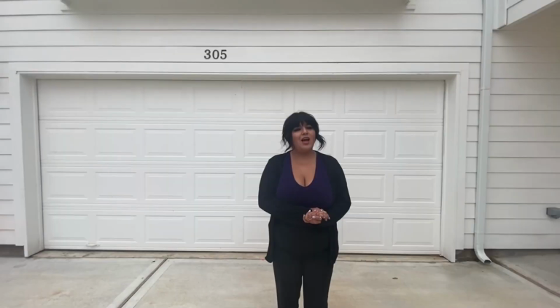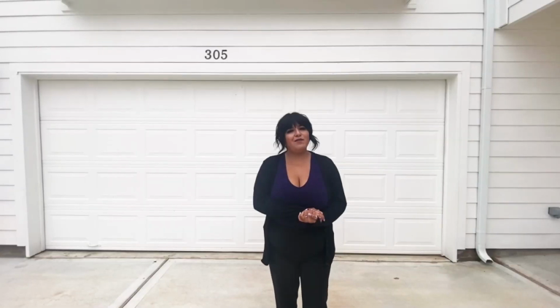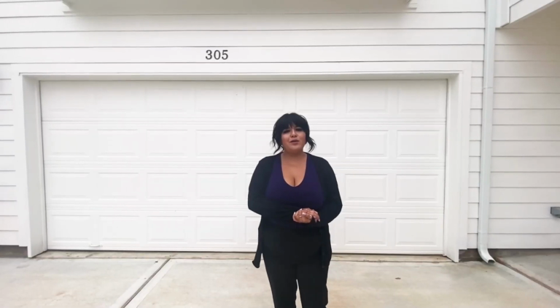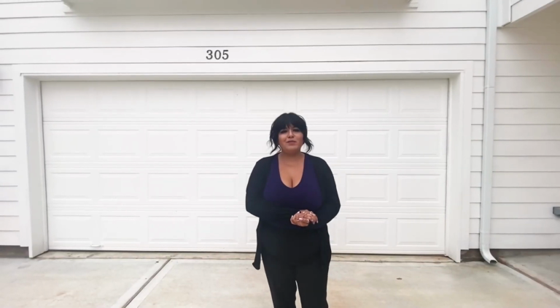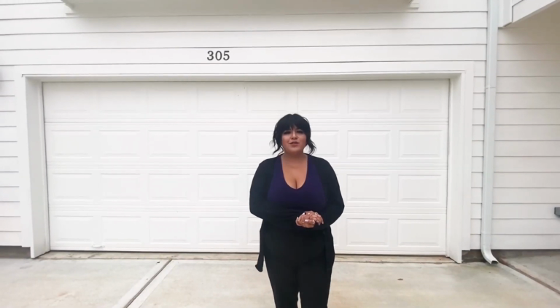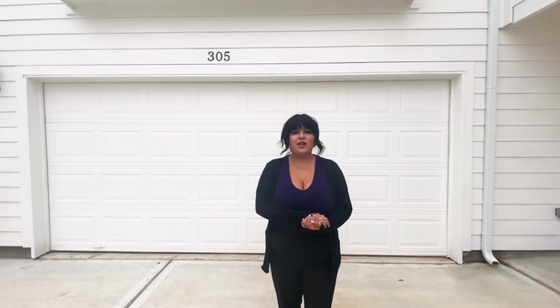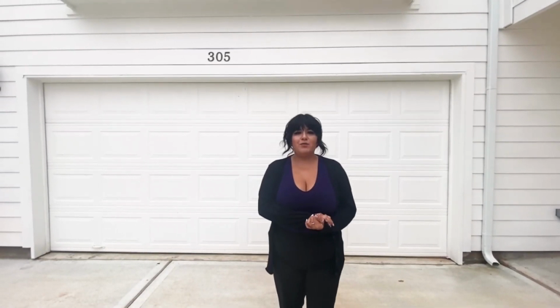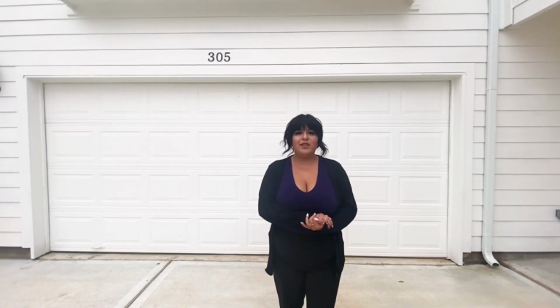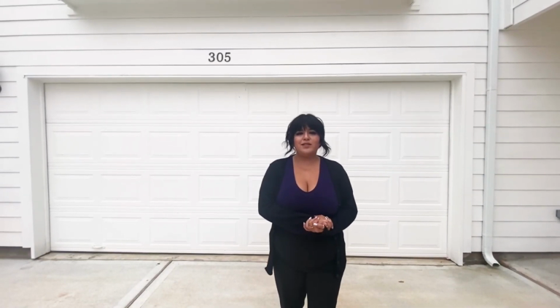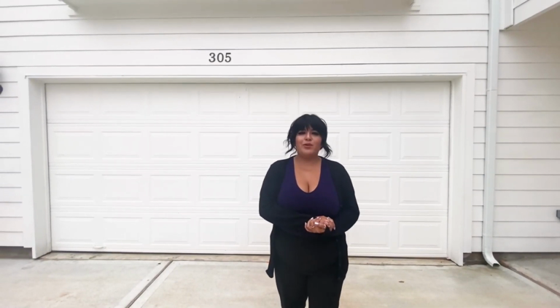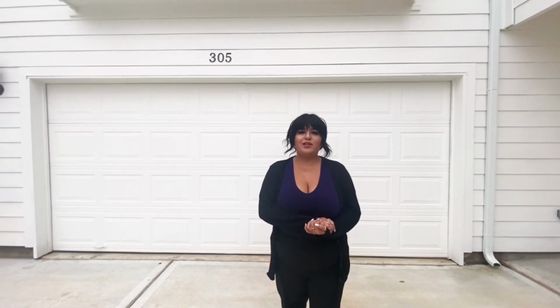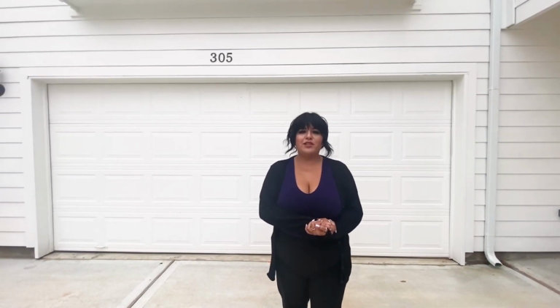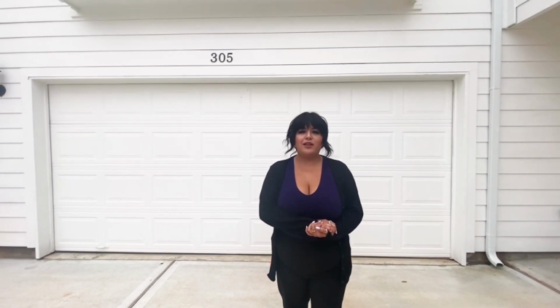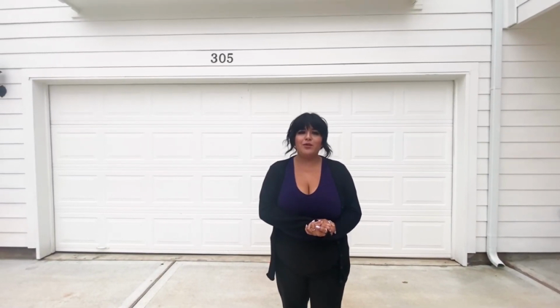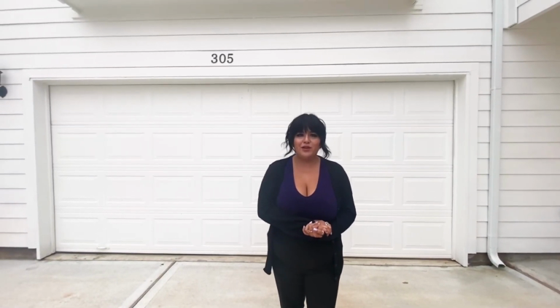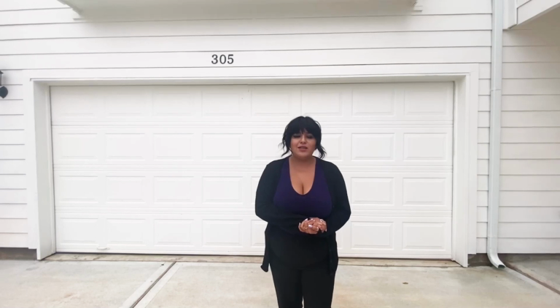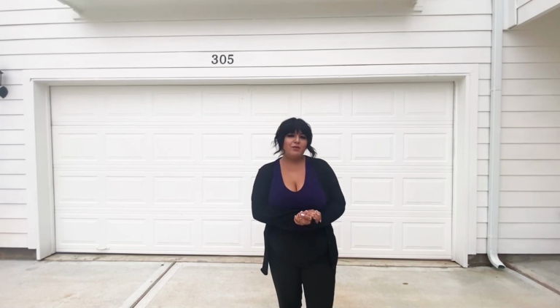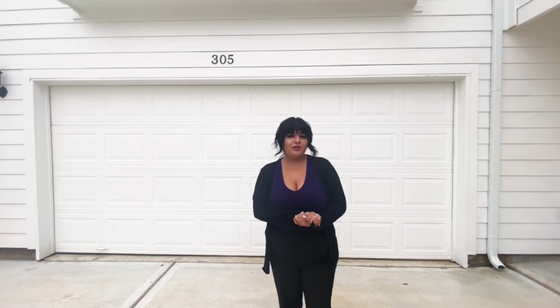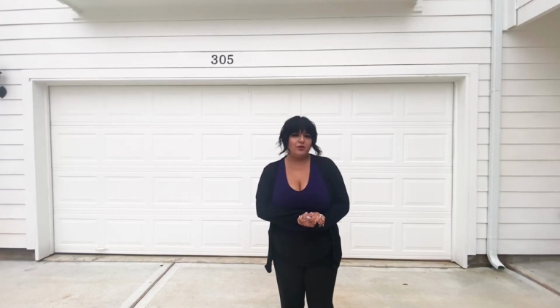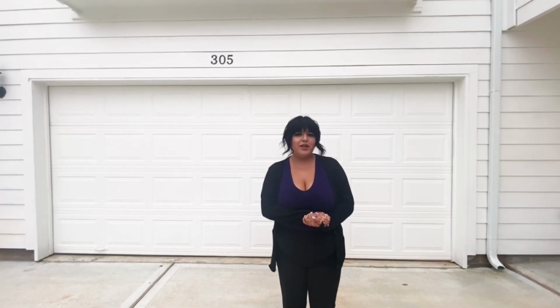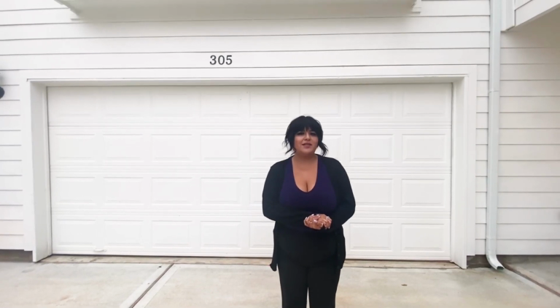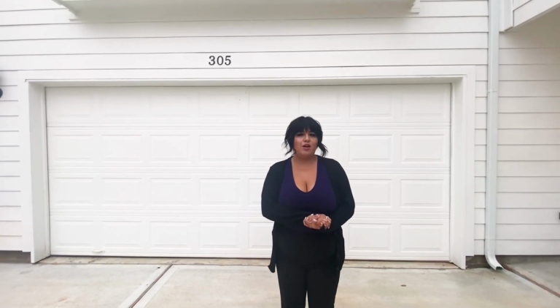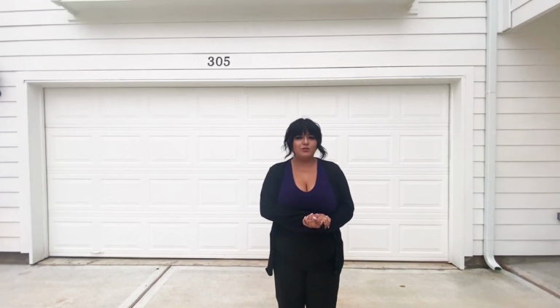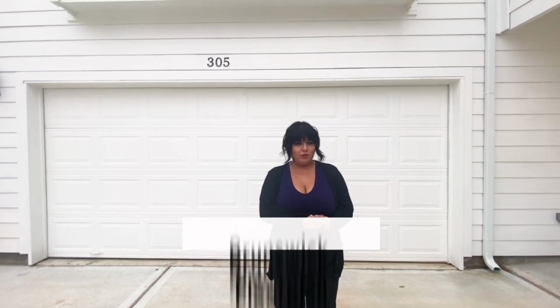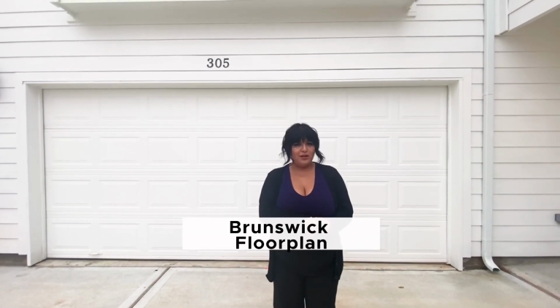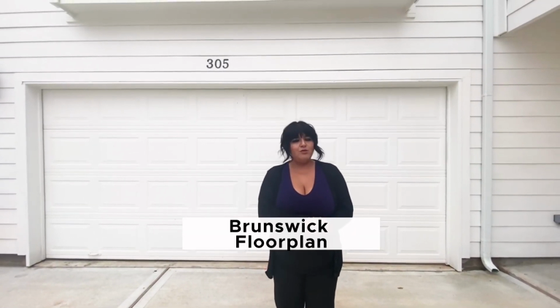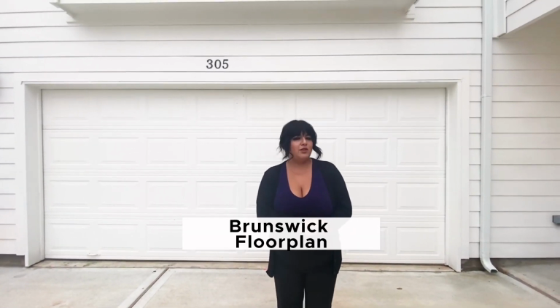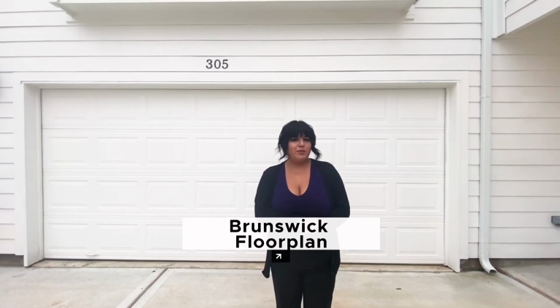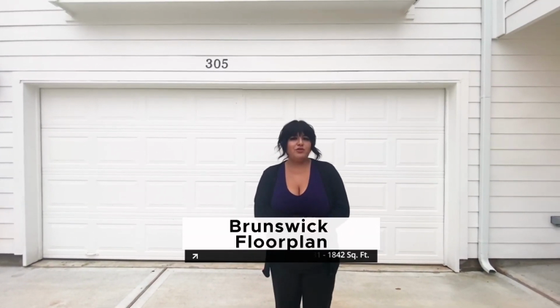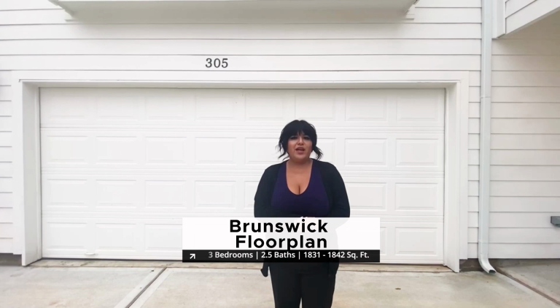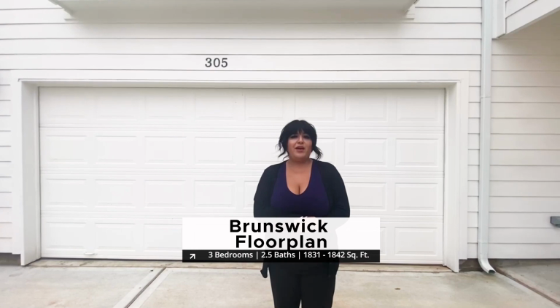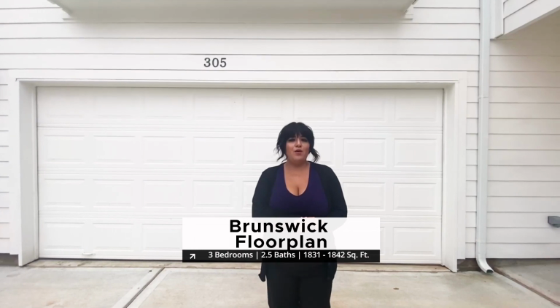Hi everyone, my name is Christina. I am one of the Assistant Property Managers here at Lakewood Manor. Today we are going to take a quick peek inside our Brunswick floor plan, which is our three-bedroom, two-and-a-half-bath home.